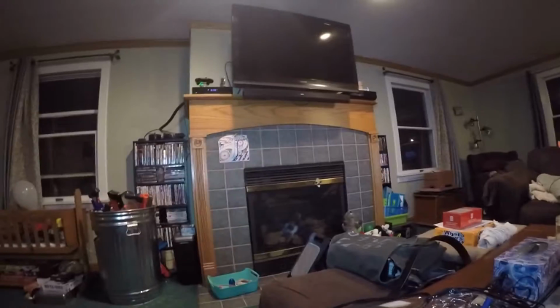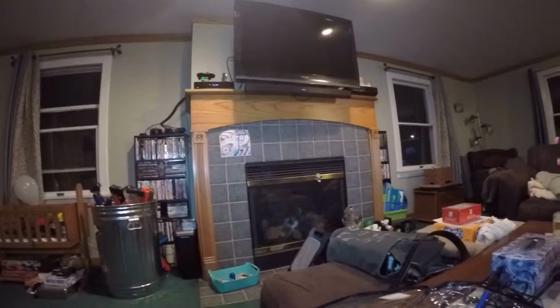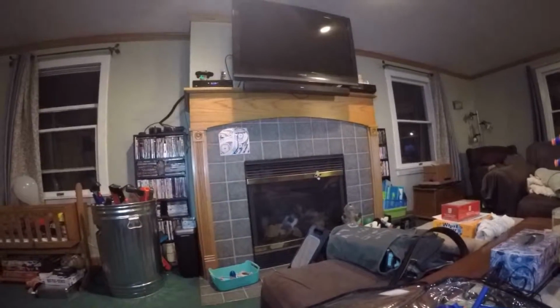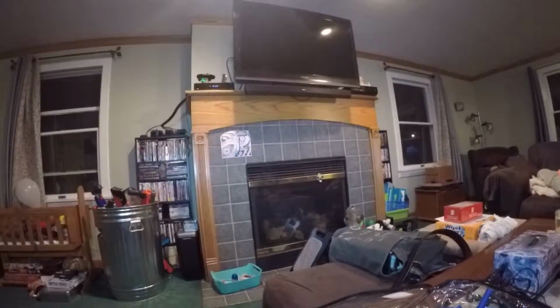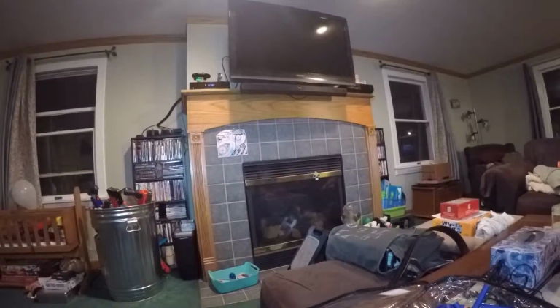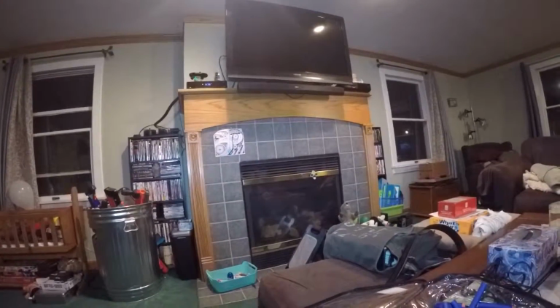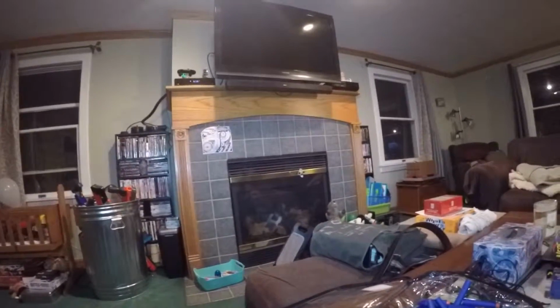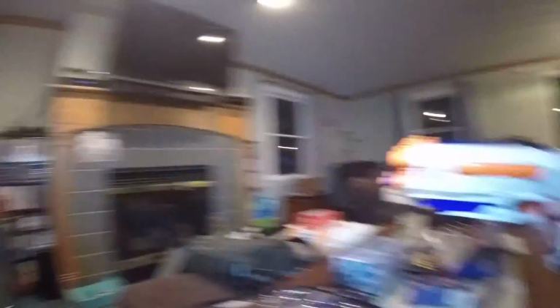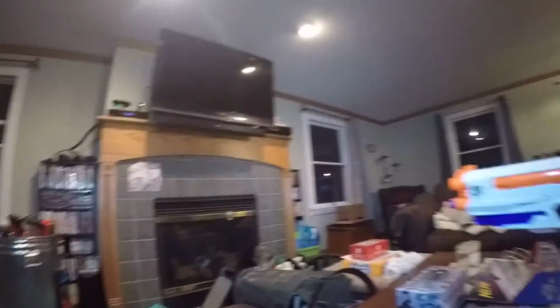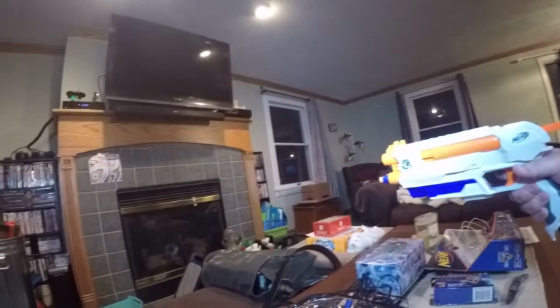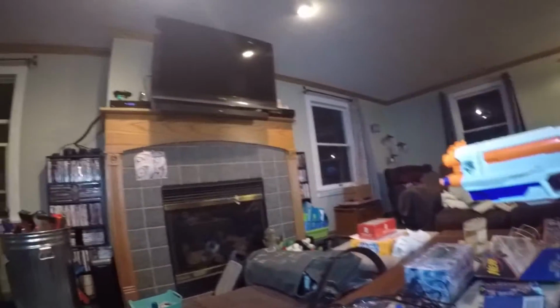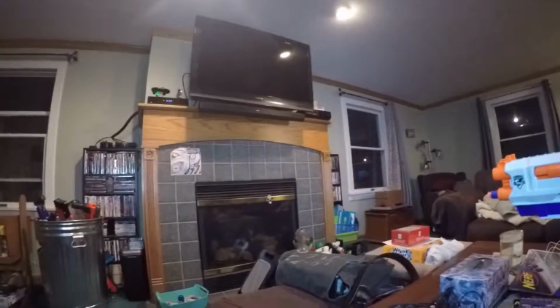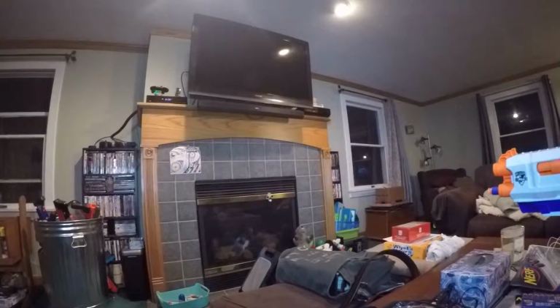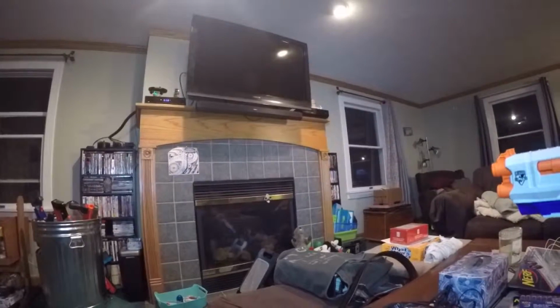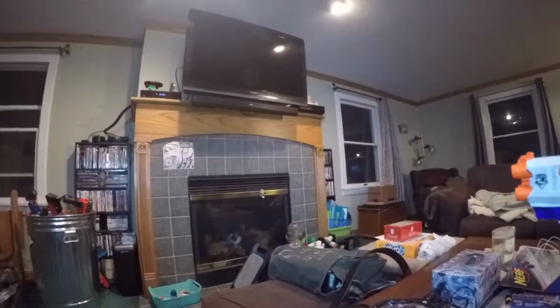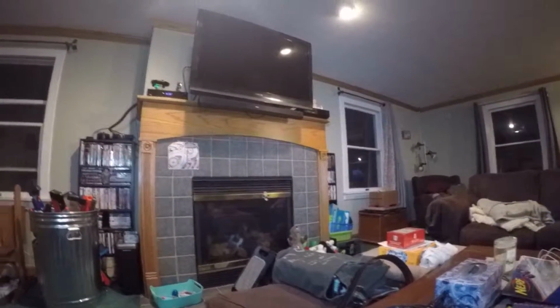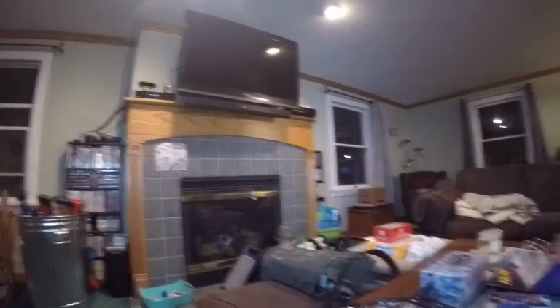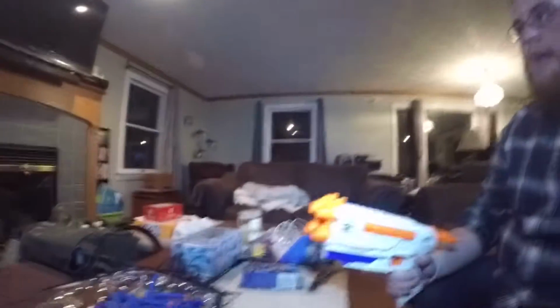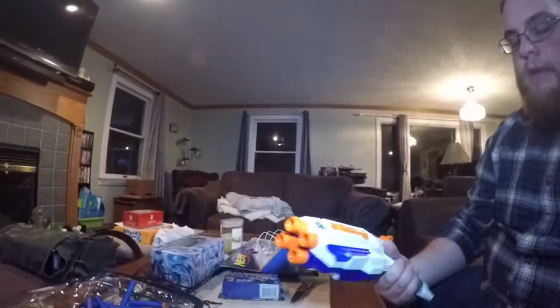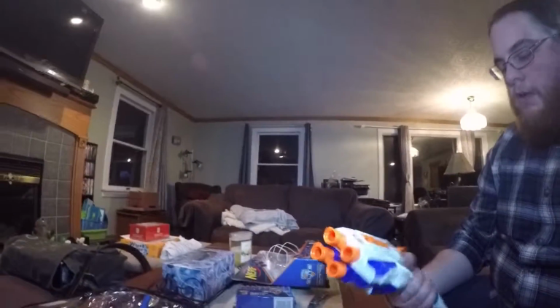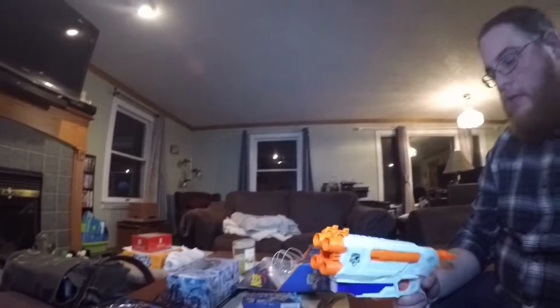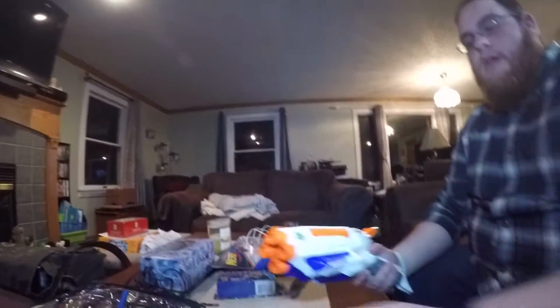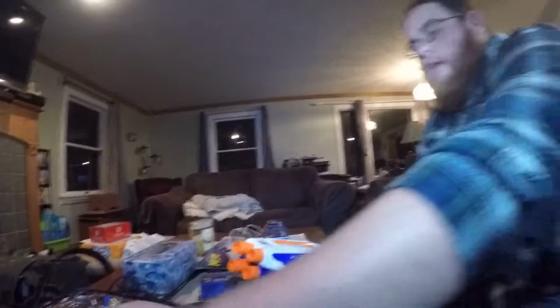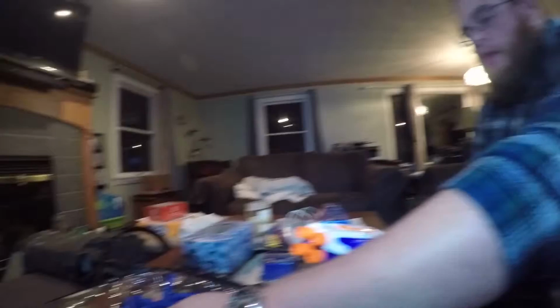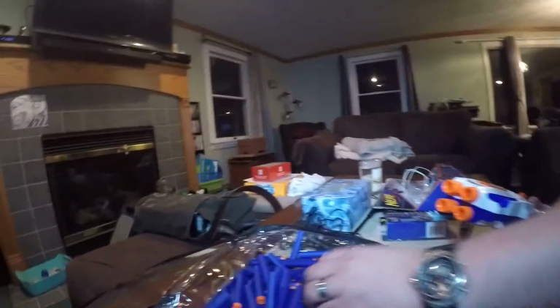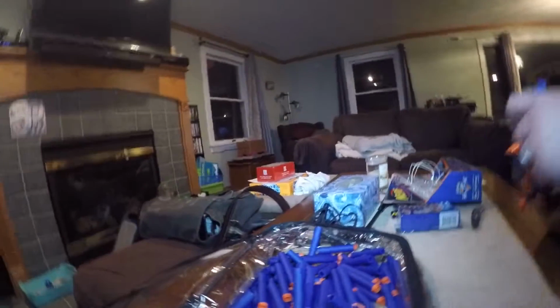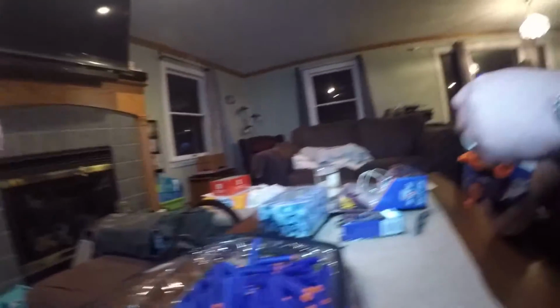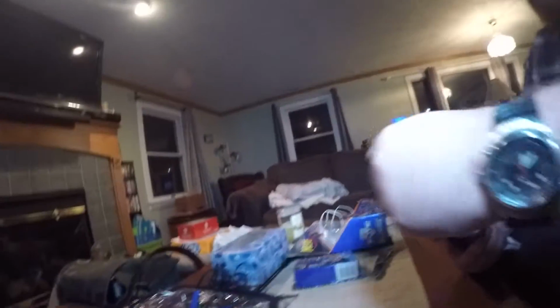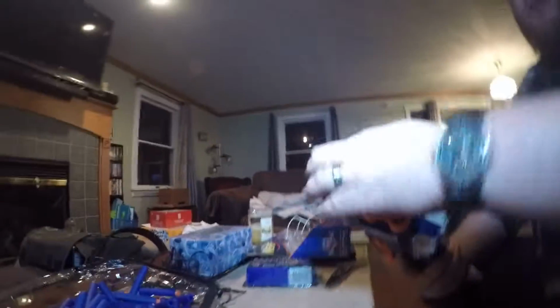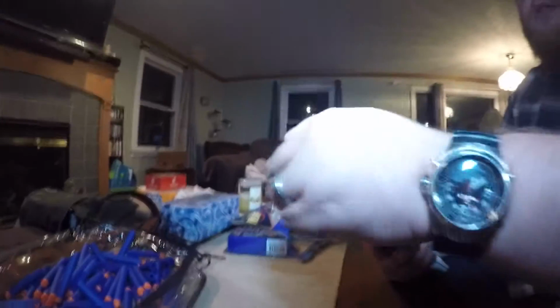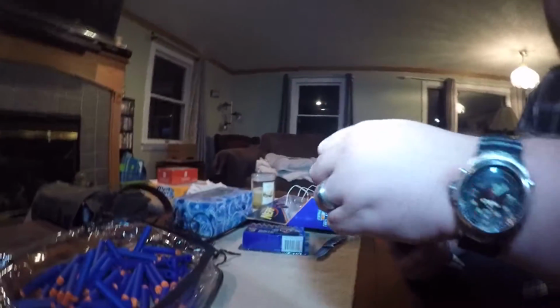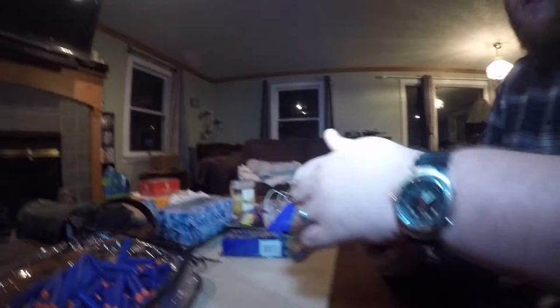So here we have it together. I'm going to fire both together first, then do one at a time. I hit the actual fireplace with that one! Then we'll plug these back together — it's easier to hold for me that way.